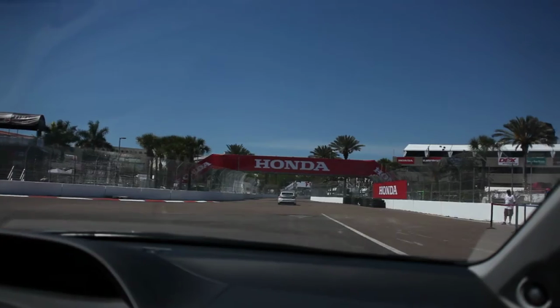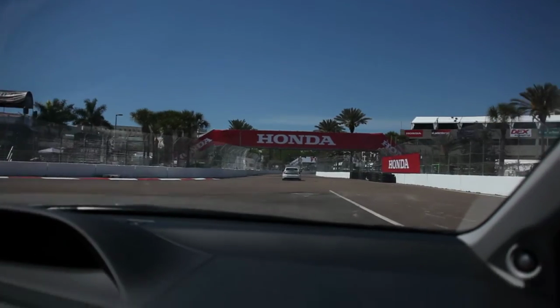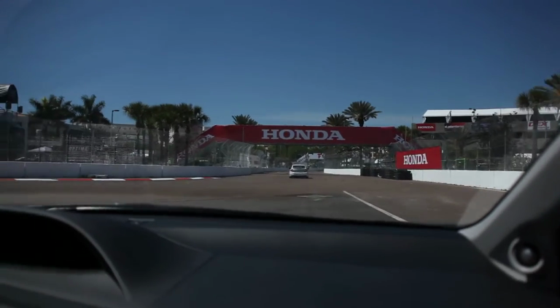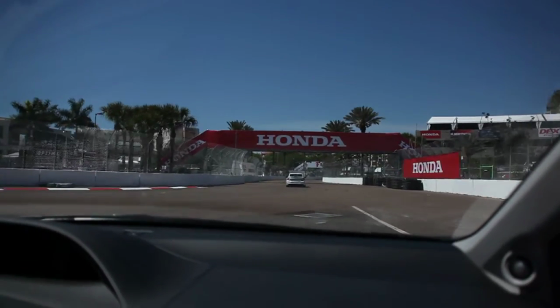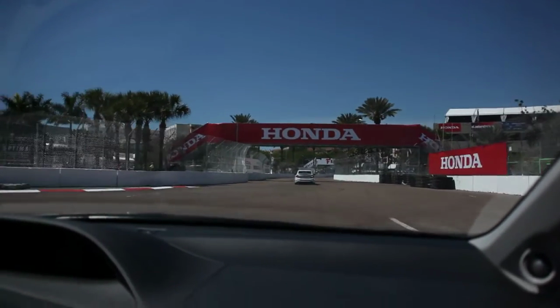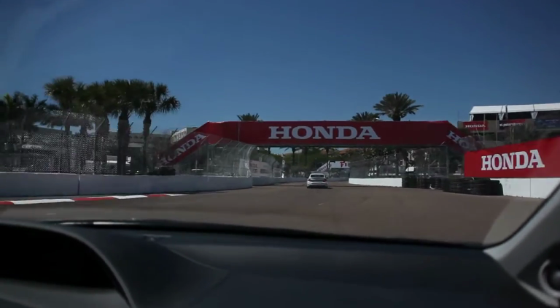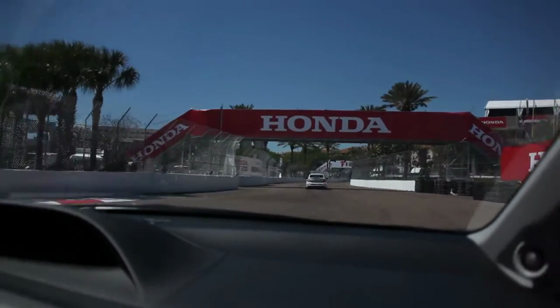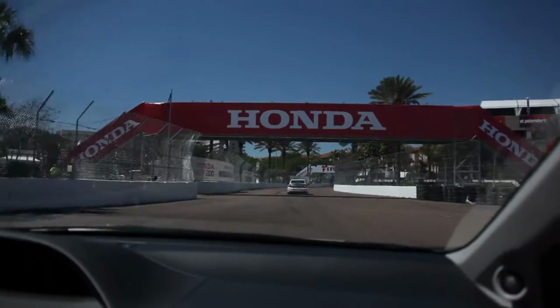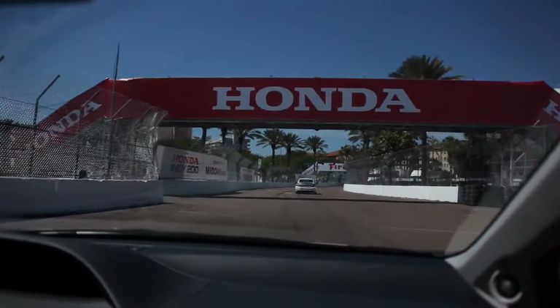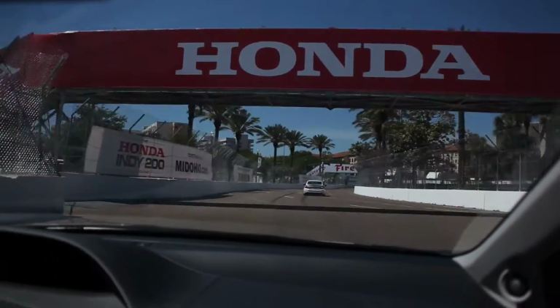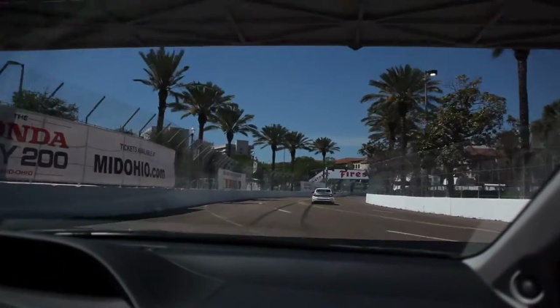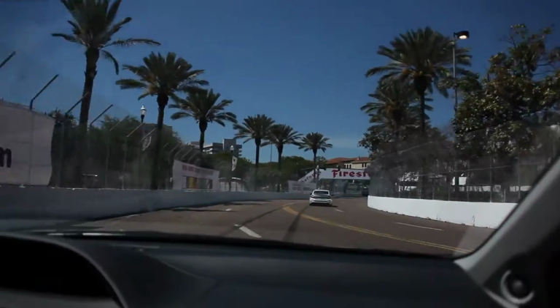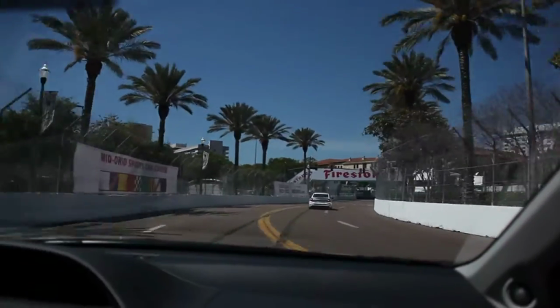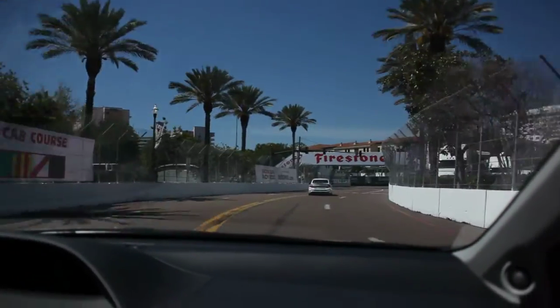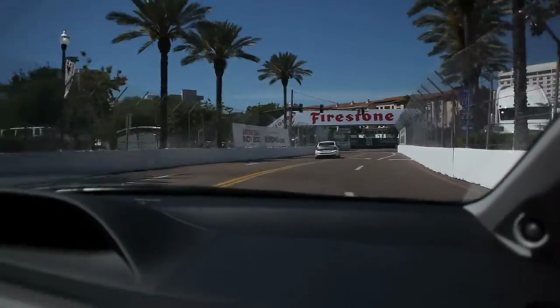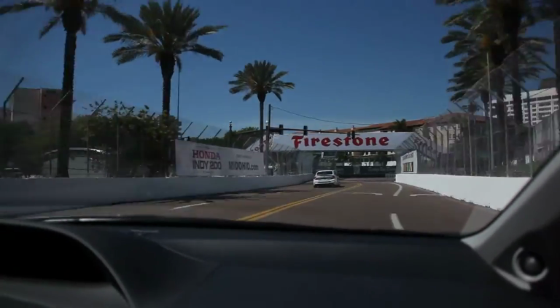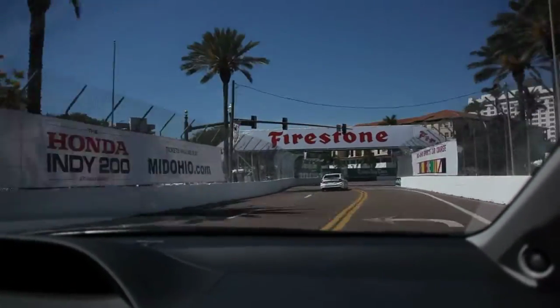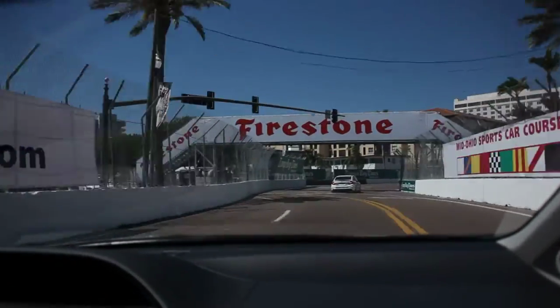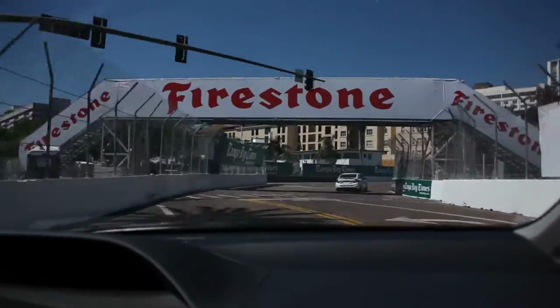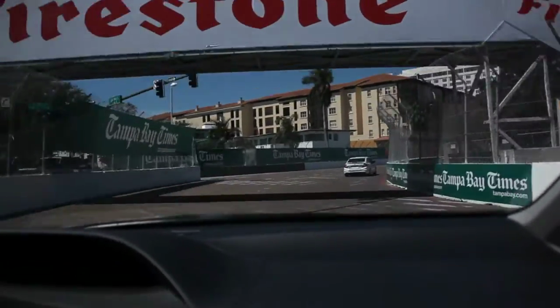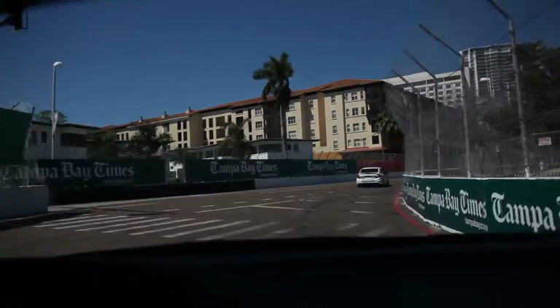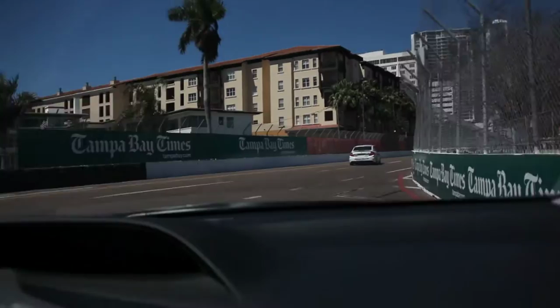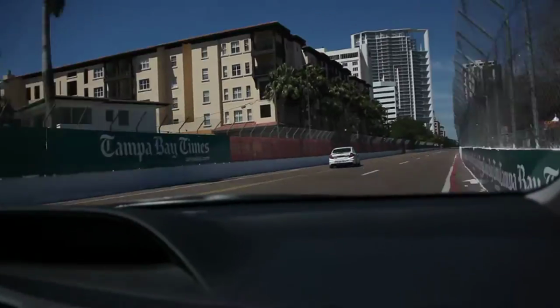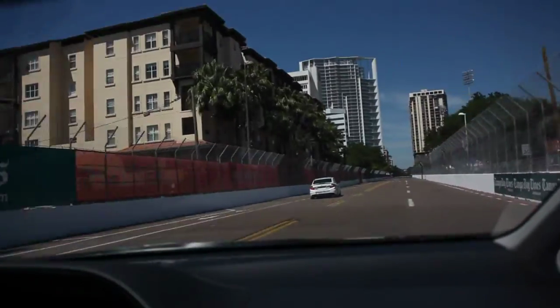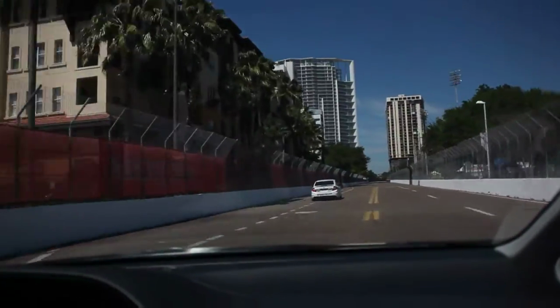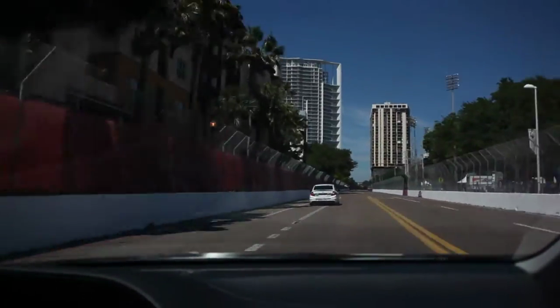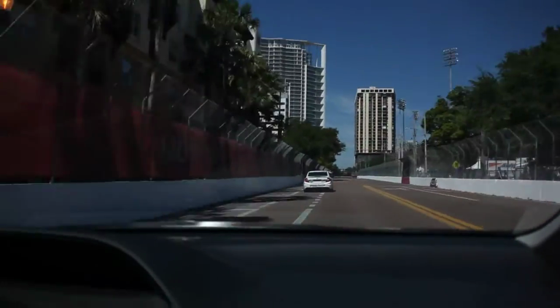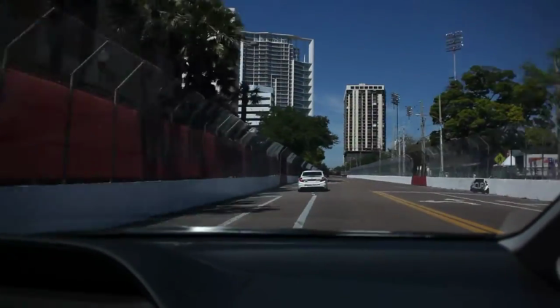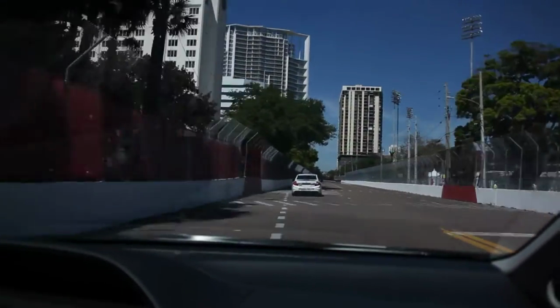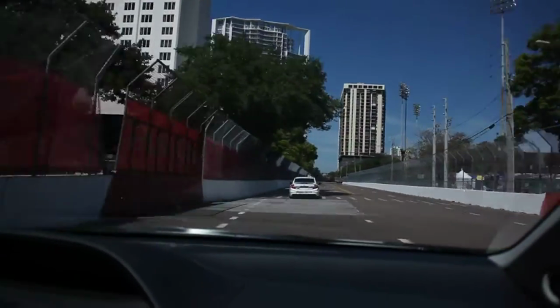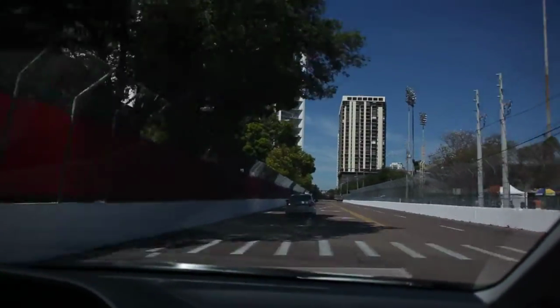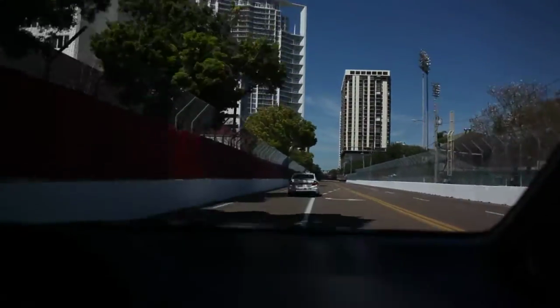This is definitely less bumpy, so from that perspective it's less challenging, but I think at the same time this requires more commitment — rolling speed through the corners and such. So it's just different. I don't know any other way to put it.